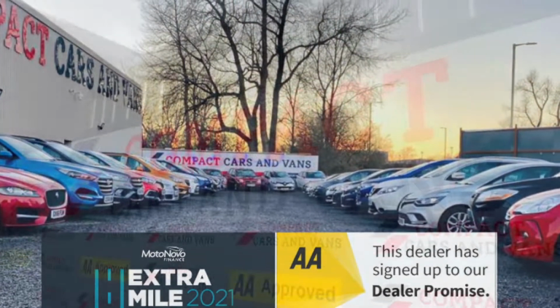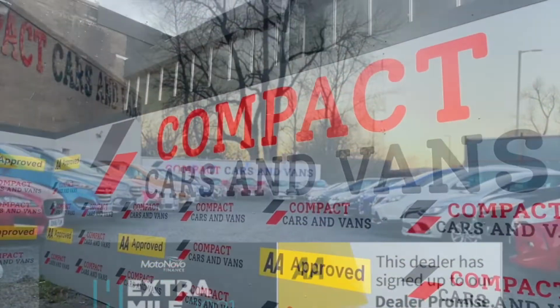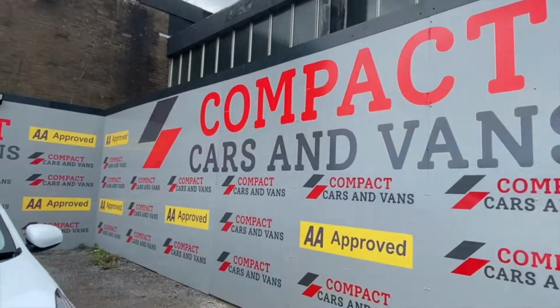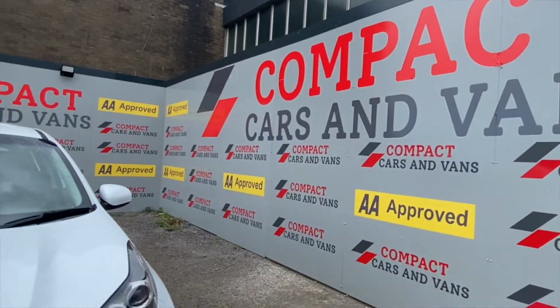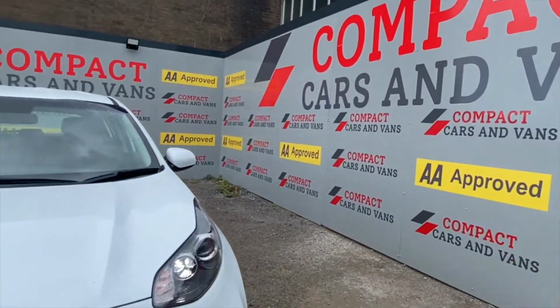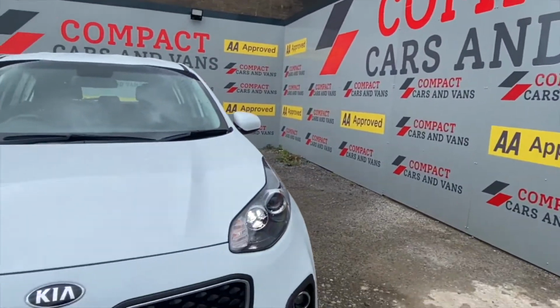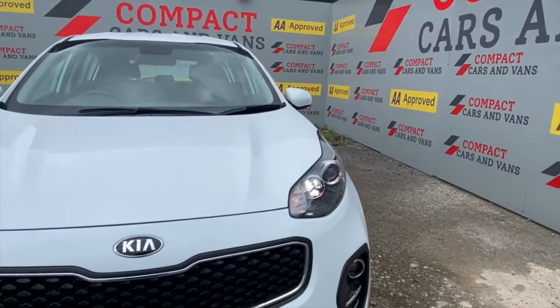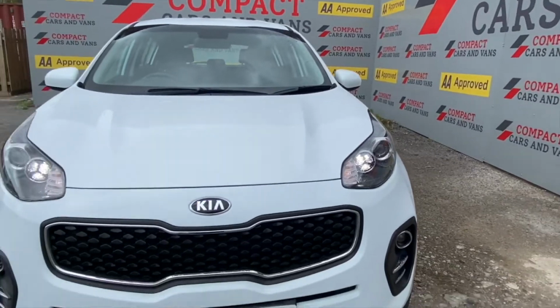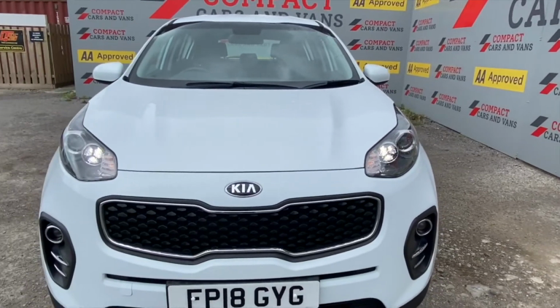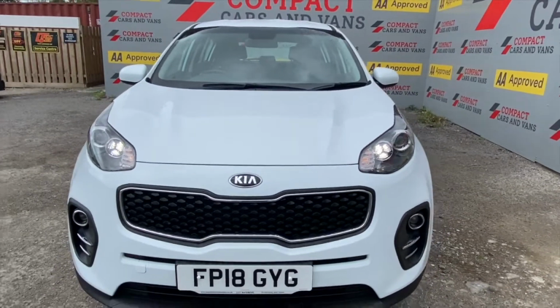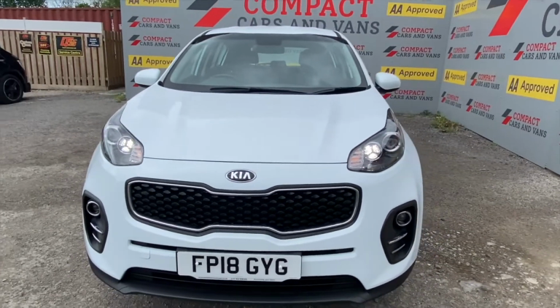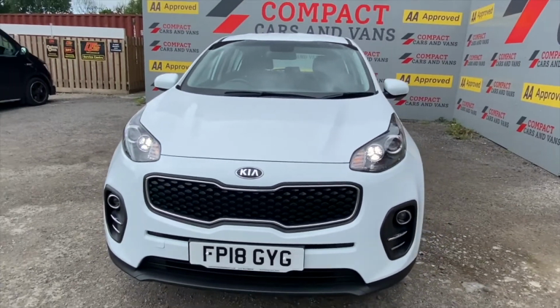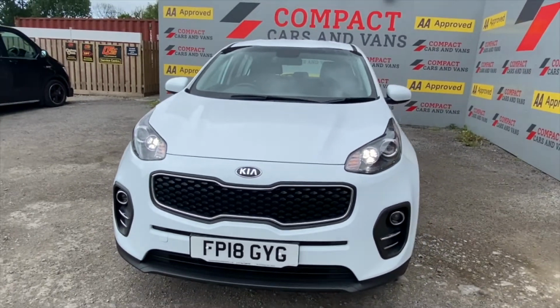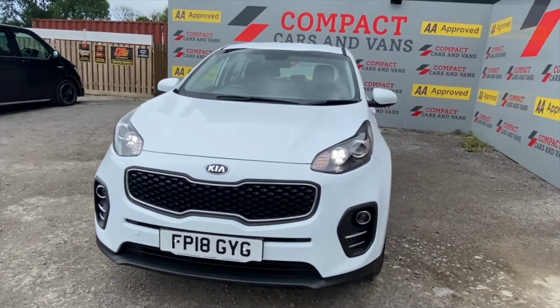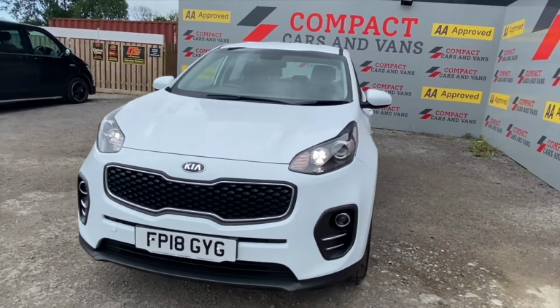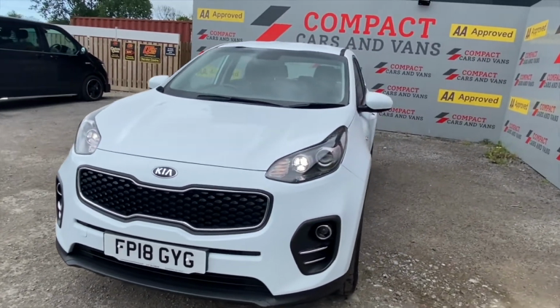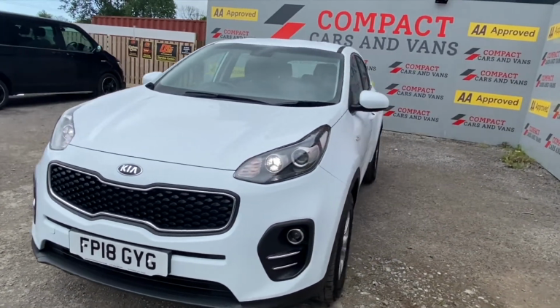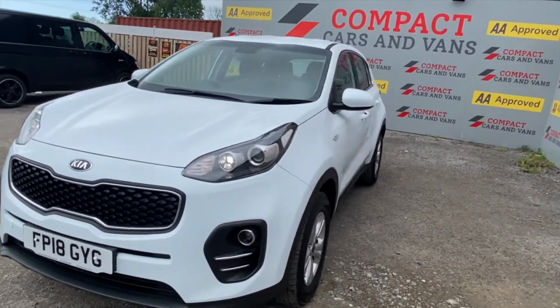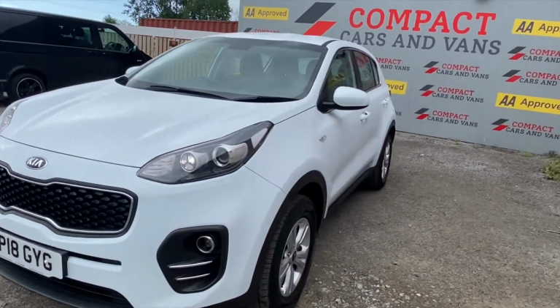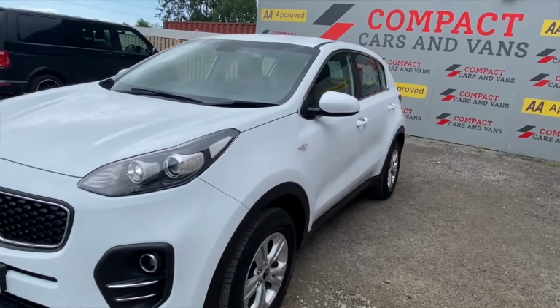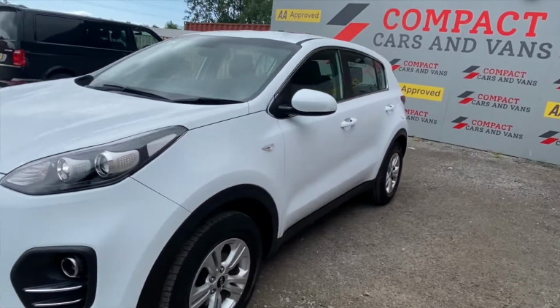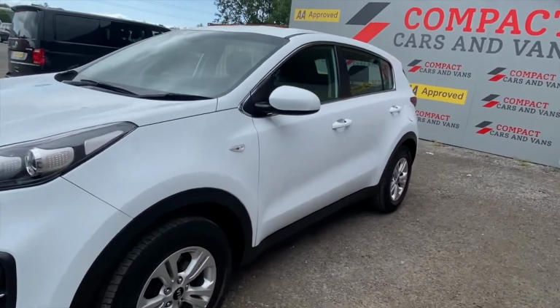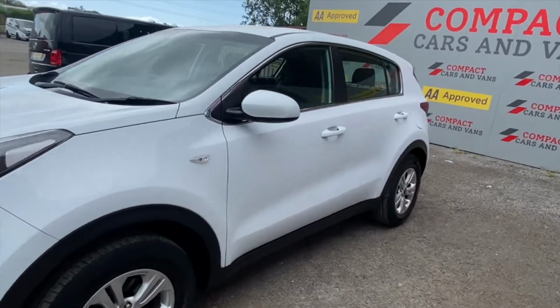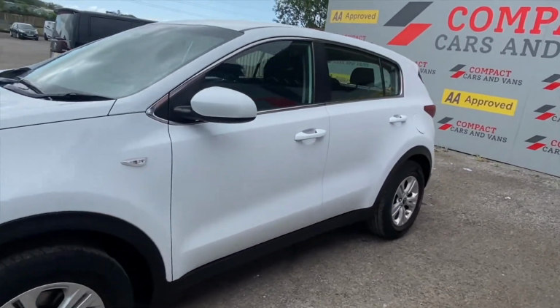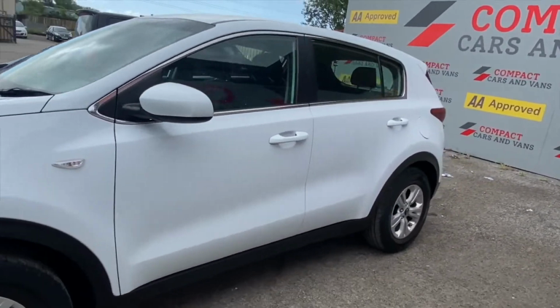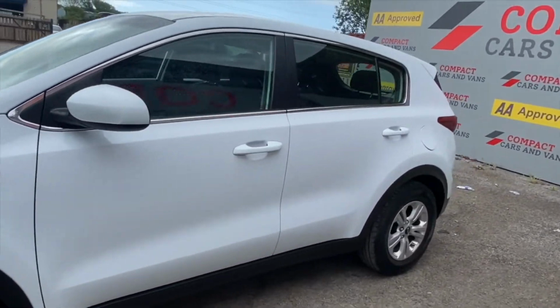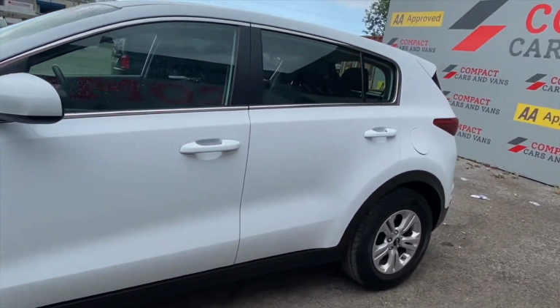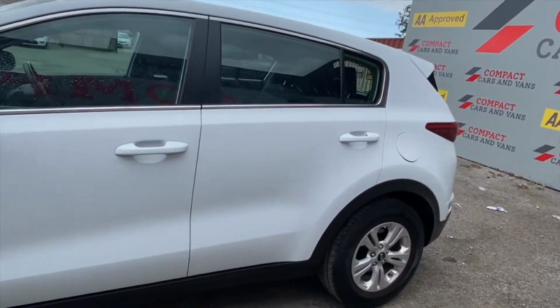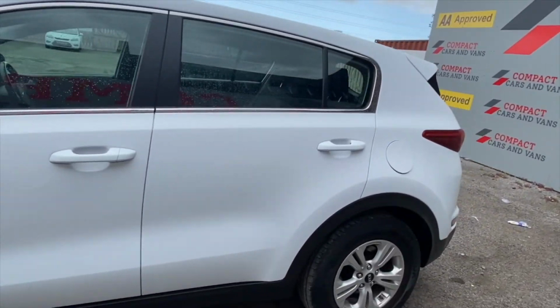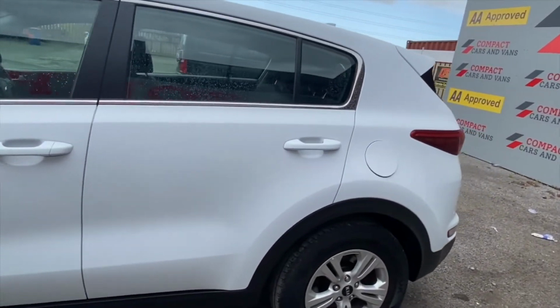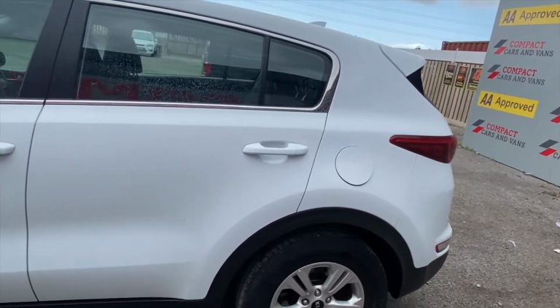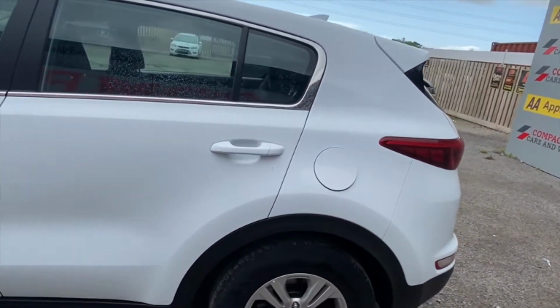Louis from Compact Cars and Vans here. Today we are very pleased to offer this clean example 2018 Kia Sportage. This car, believe it or not, has only traveled just under 20 and a half thousand miles.